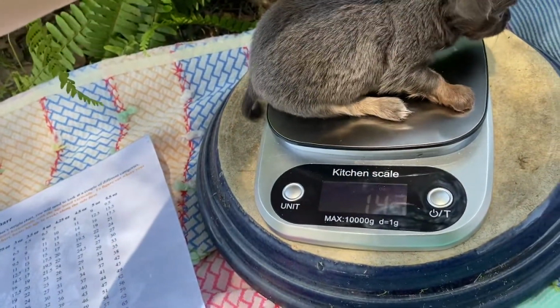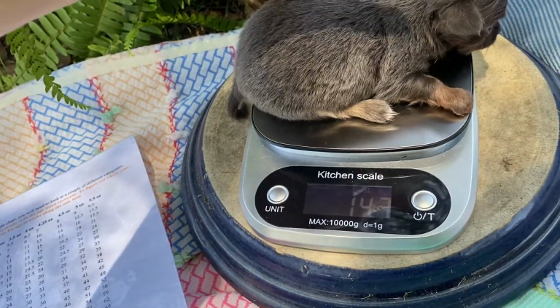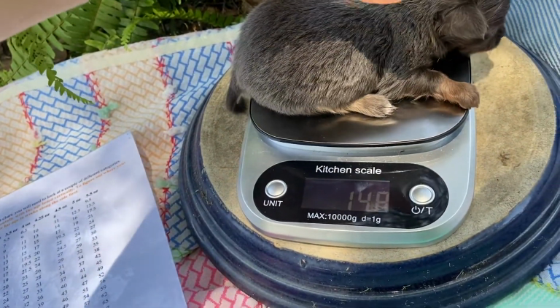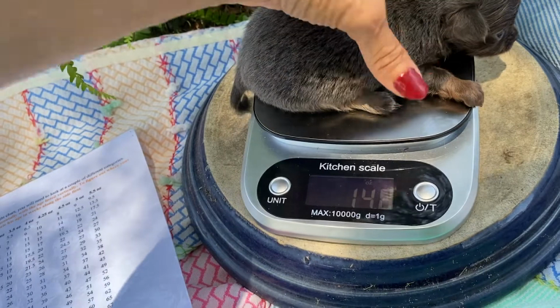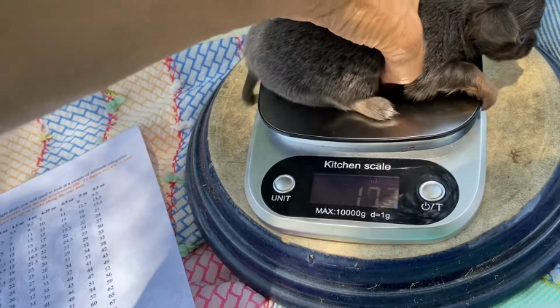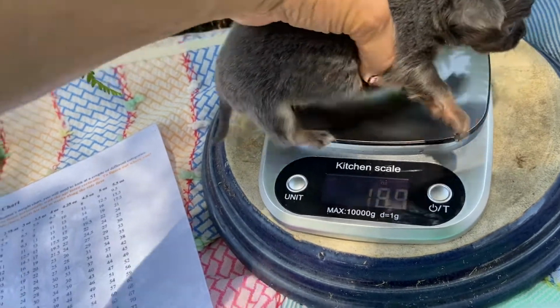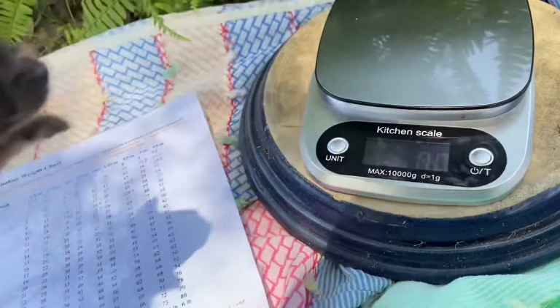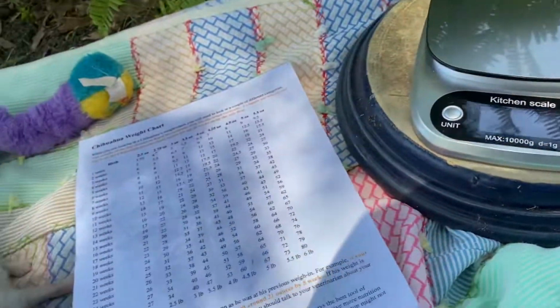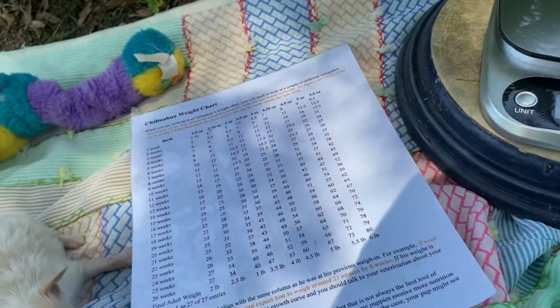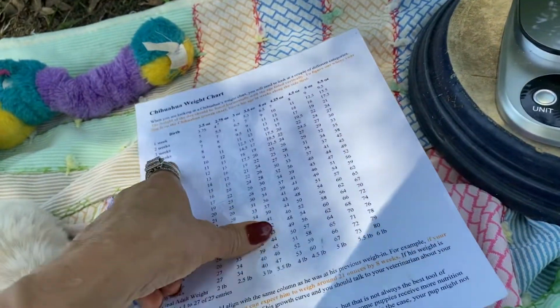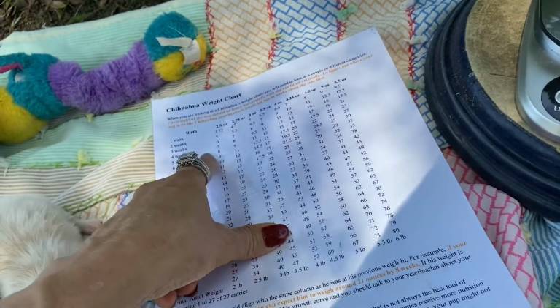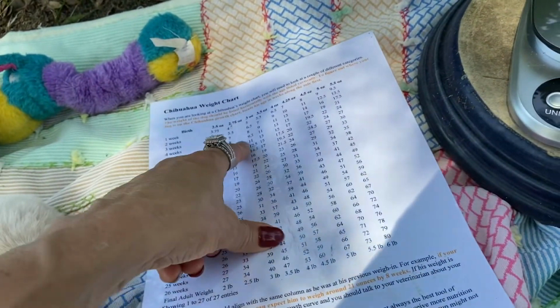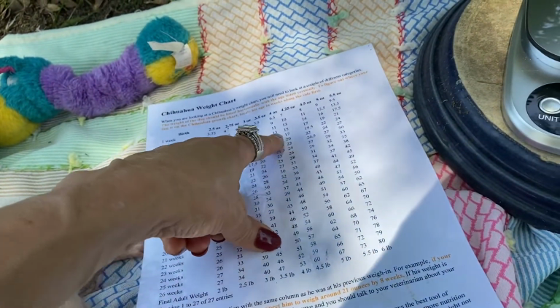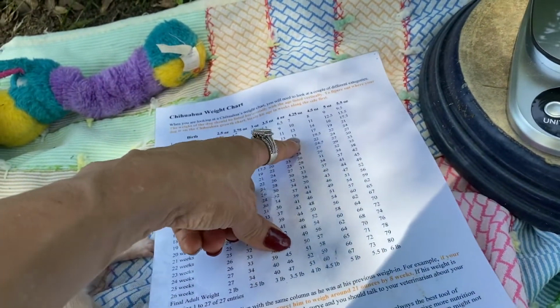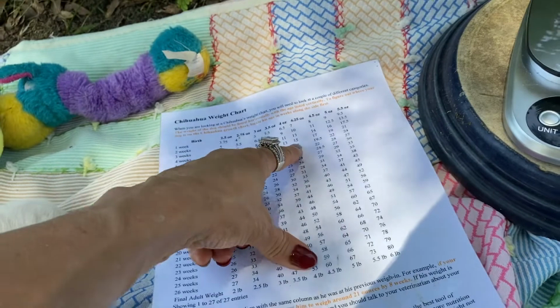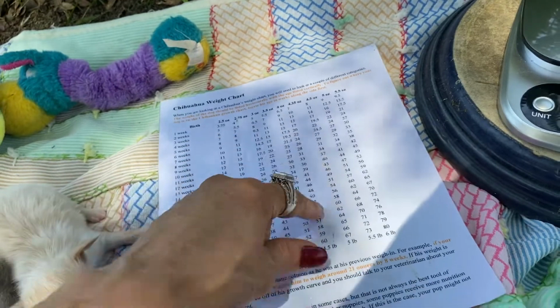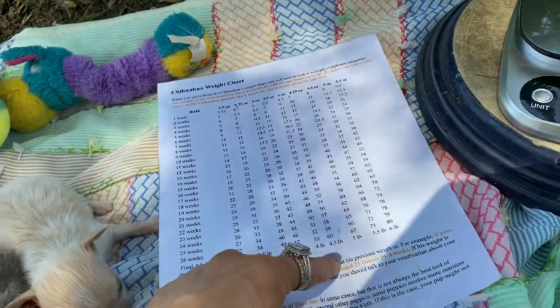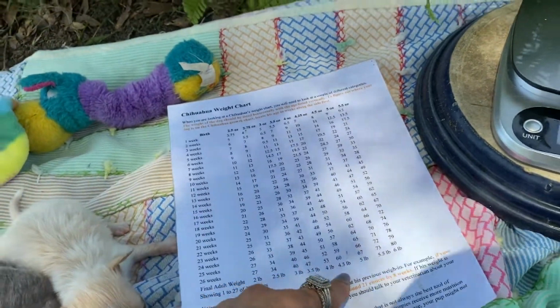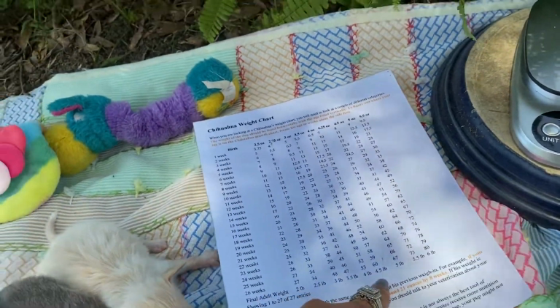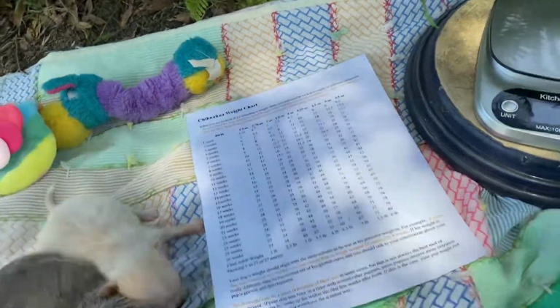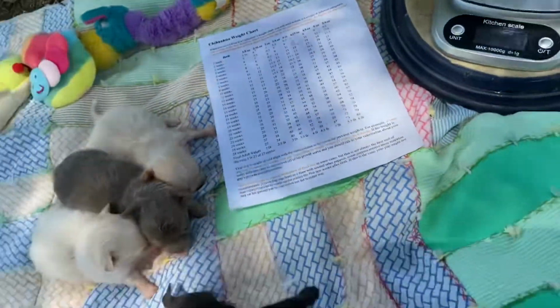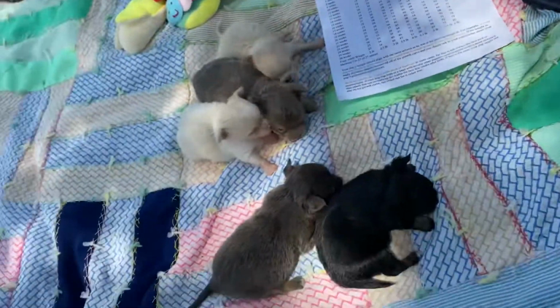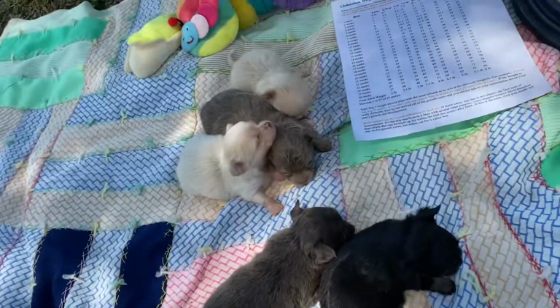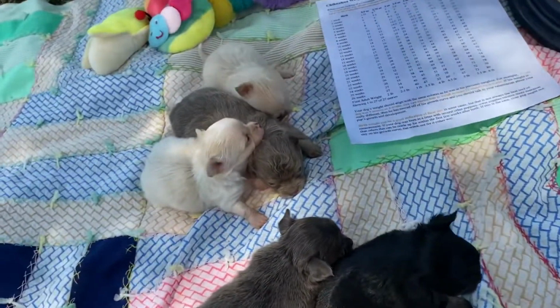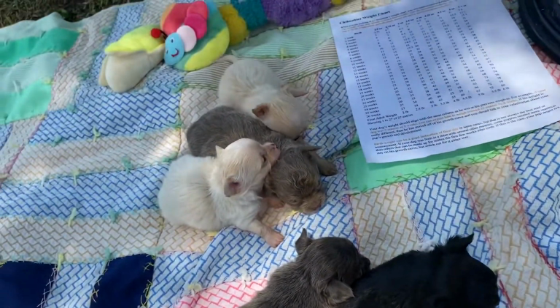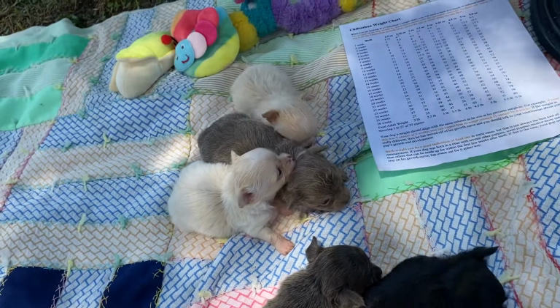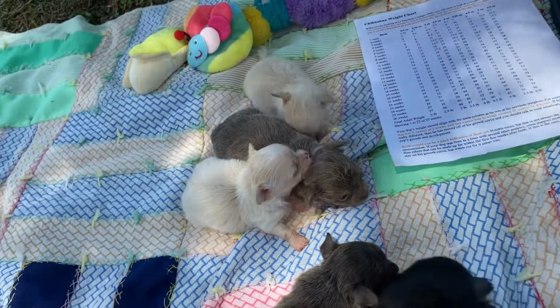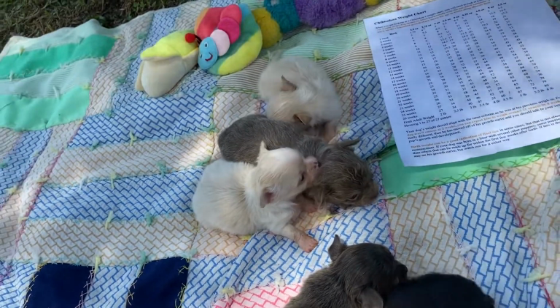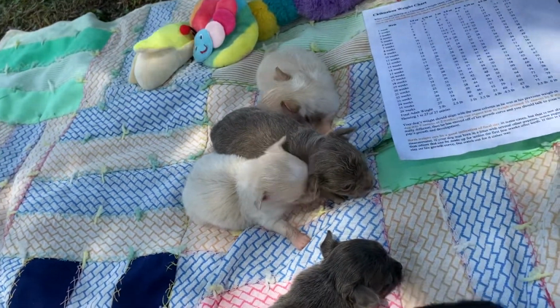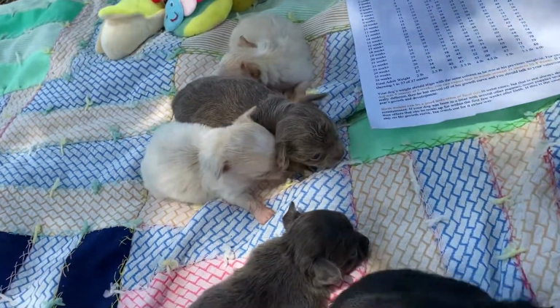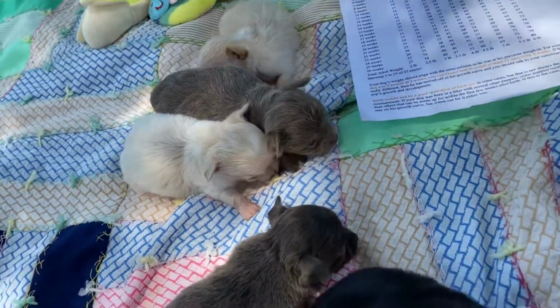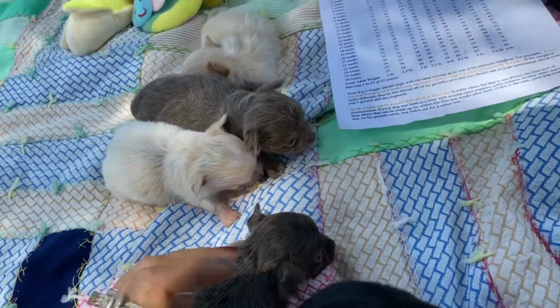14.8 — 14.8 at four weeks. If it was 15, it'd be four and a half.